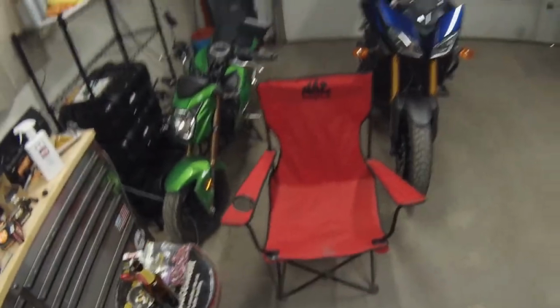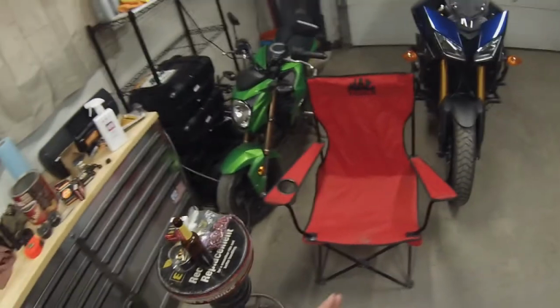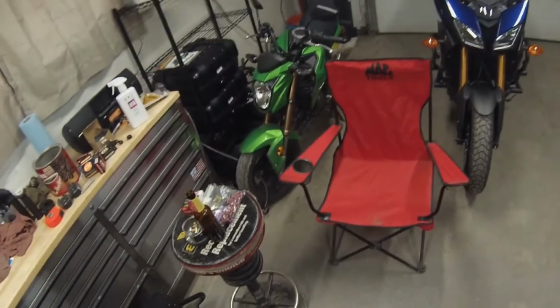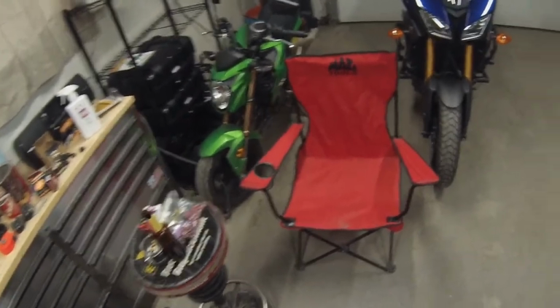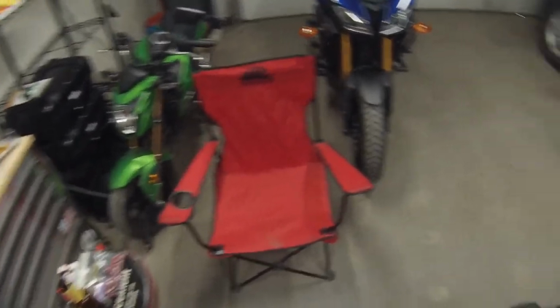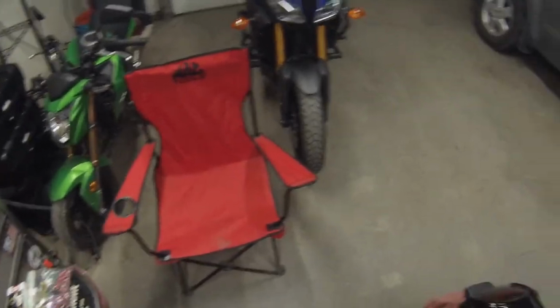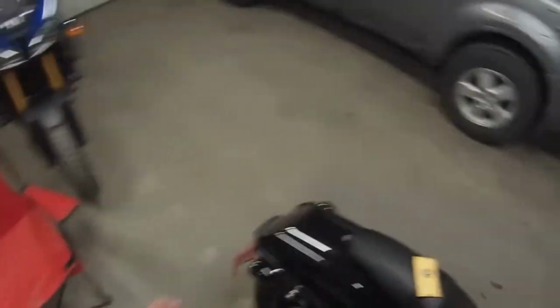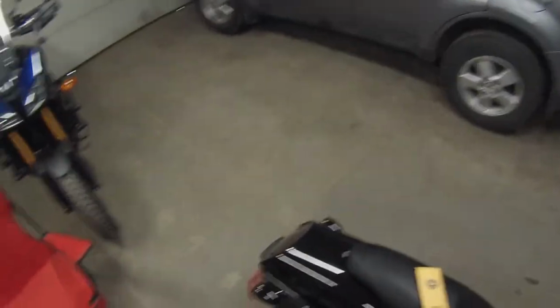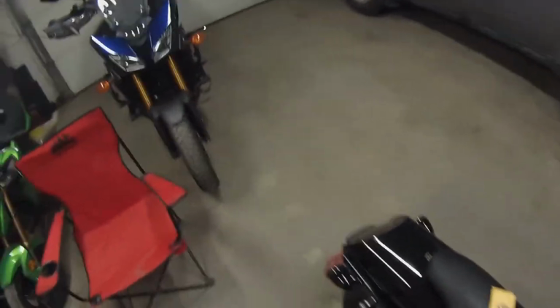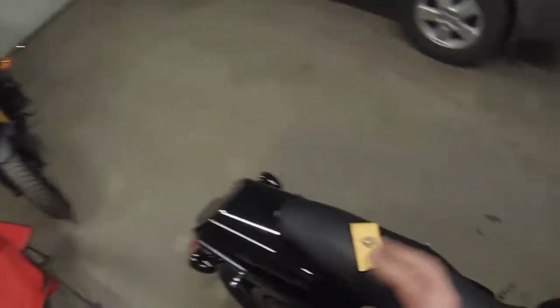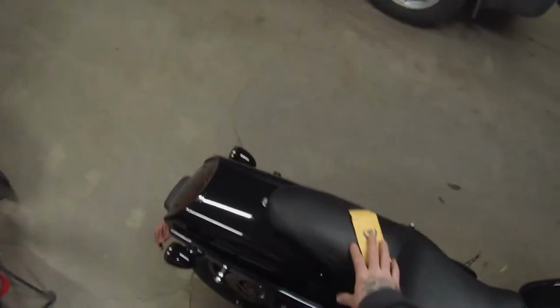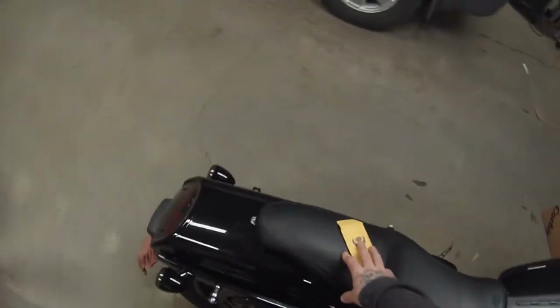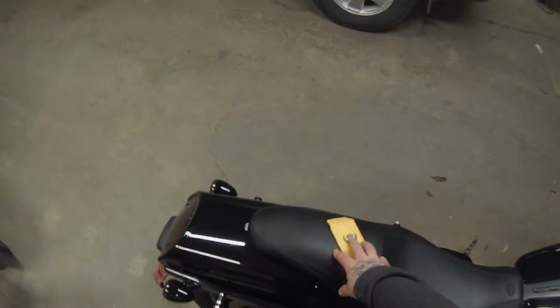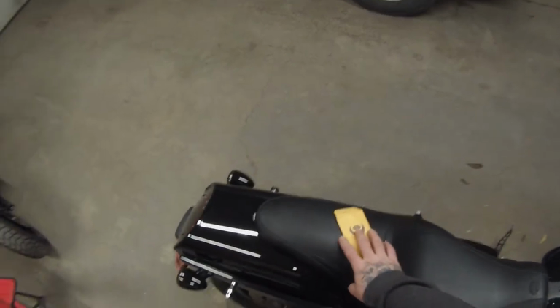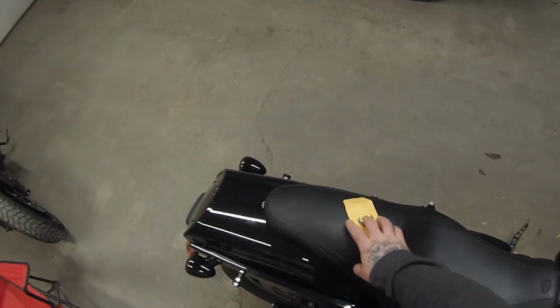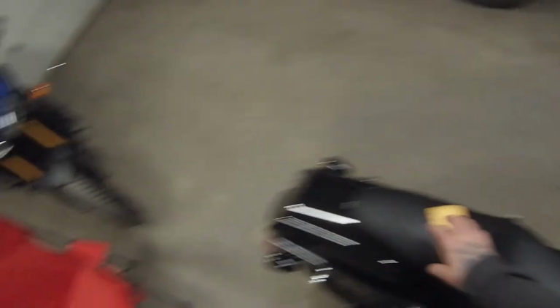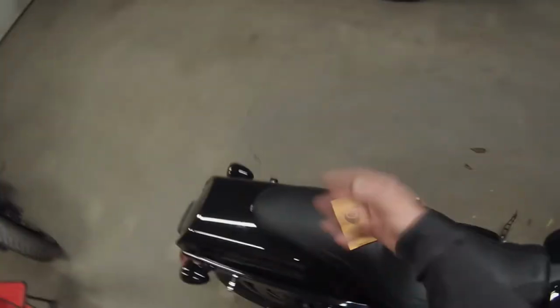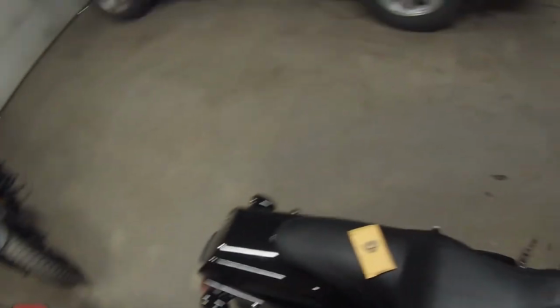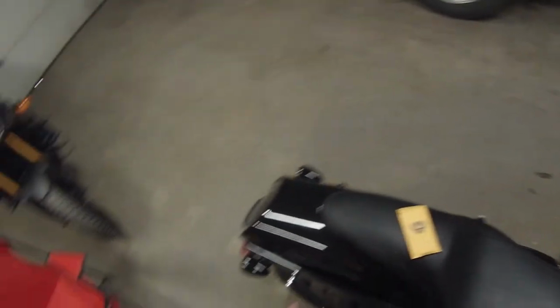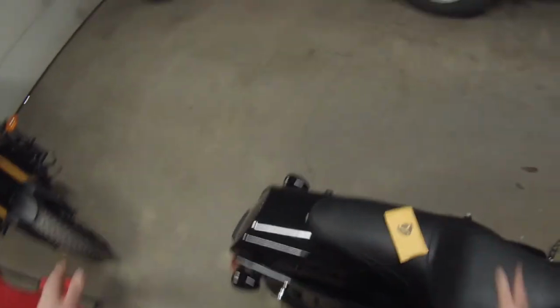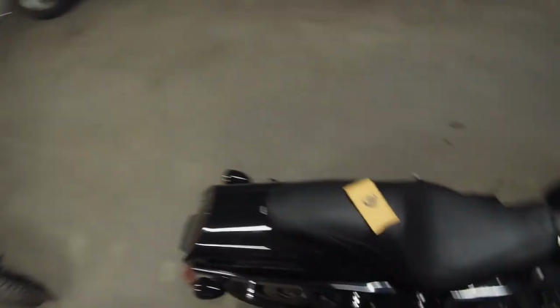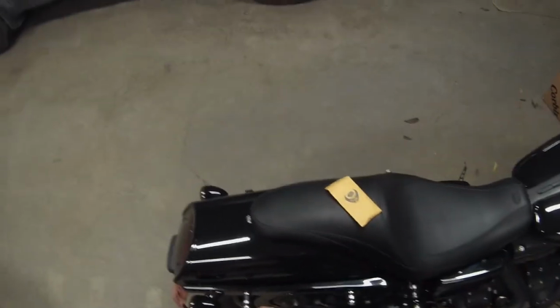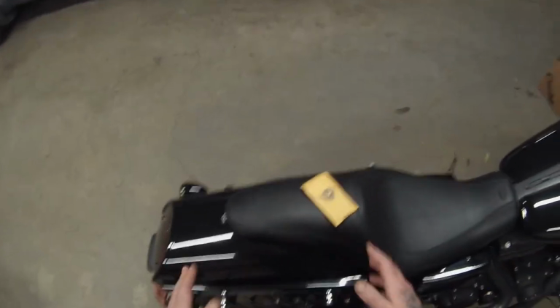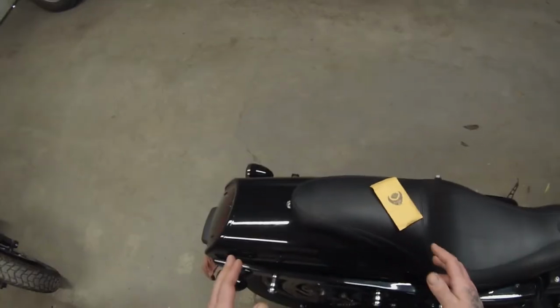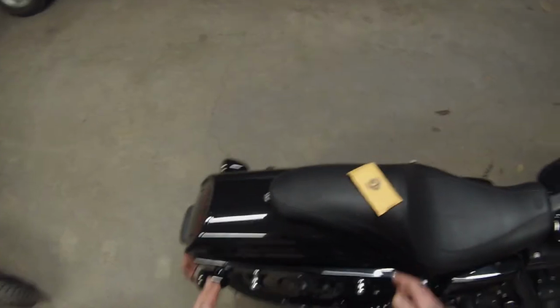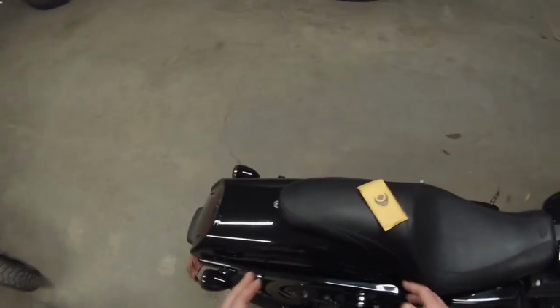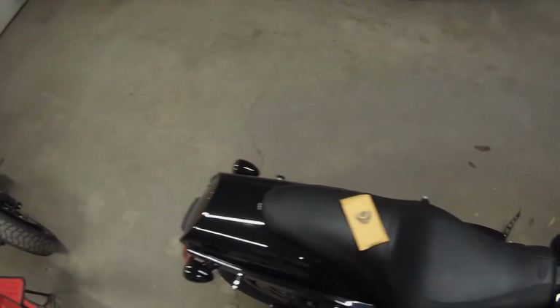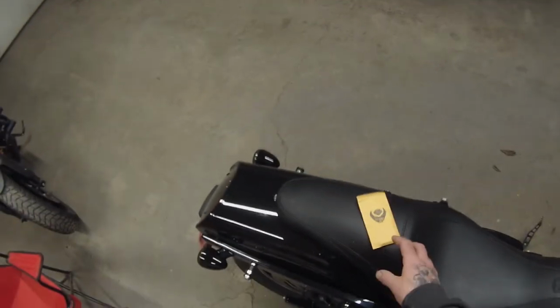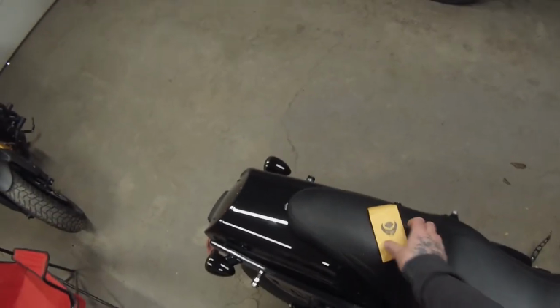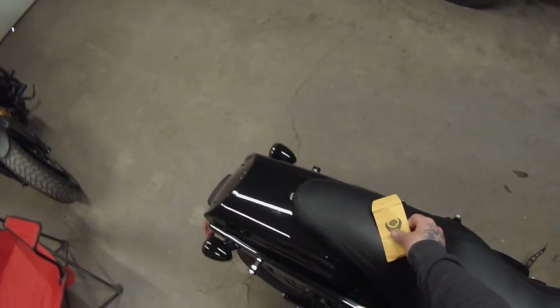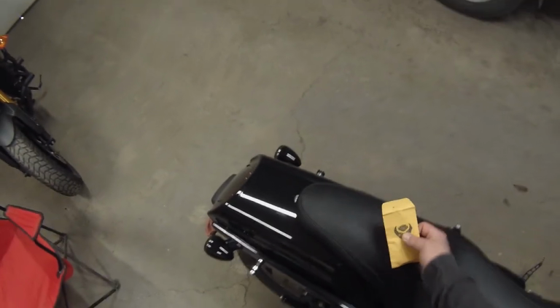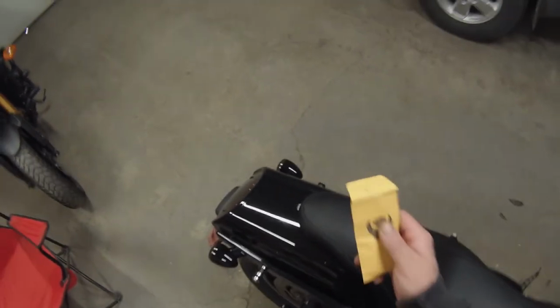All right, what's going on guys and gals, this is Auto Tech. Got another mail time for you today. I'm just gonna jump straight into this because I find I make these videos way too long.